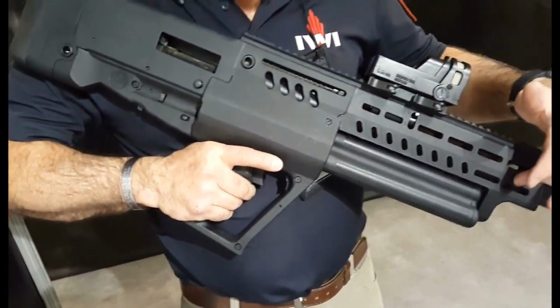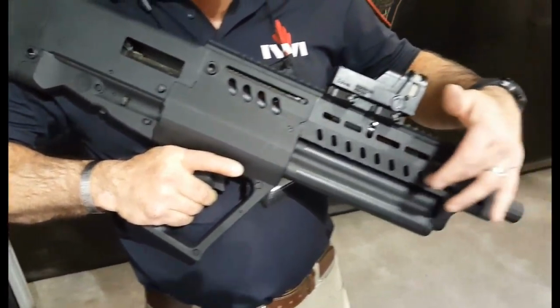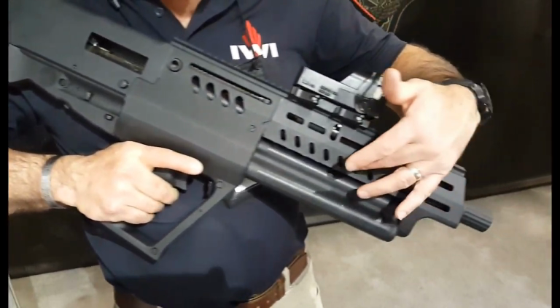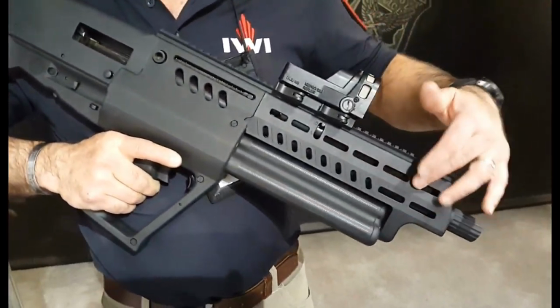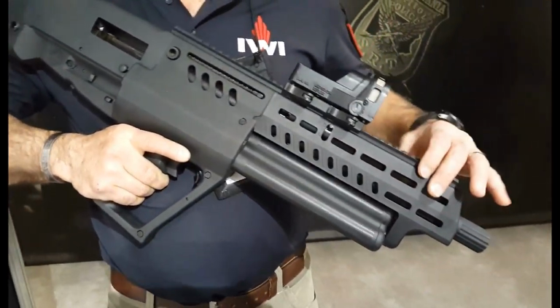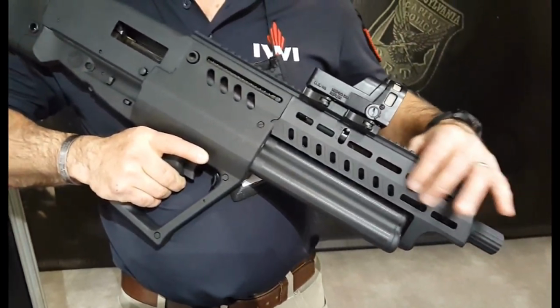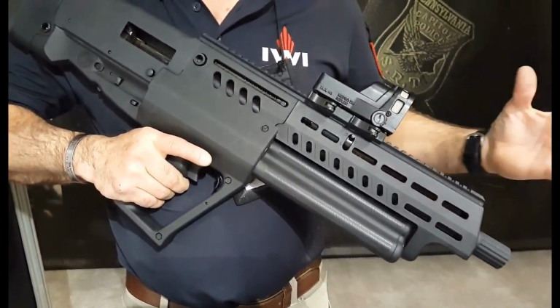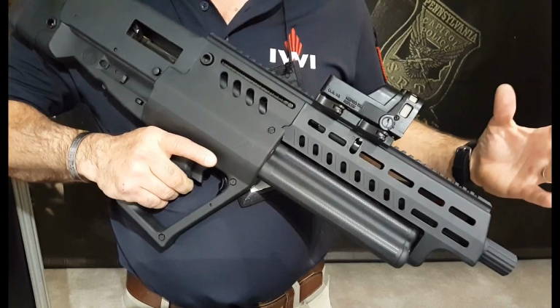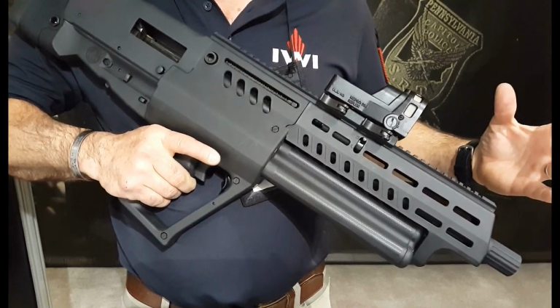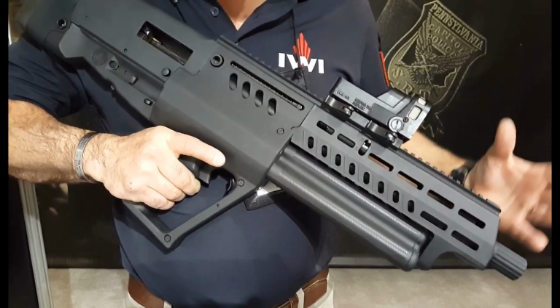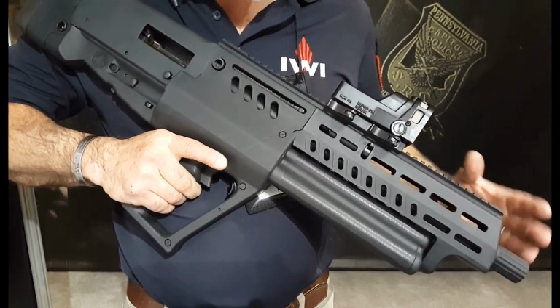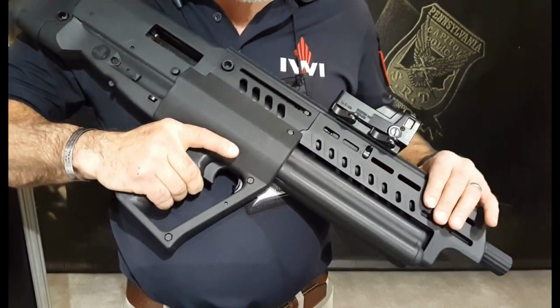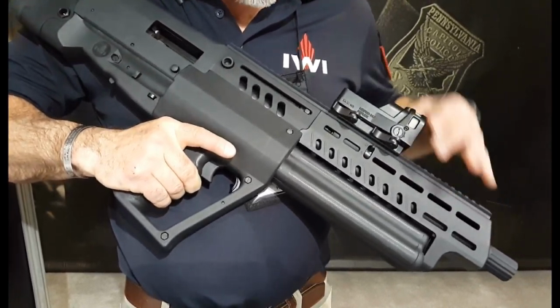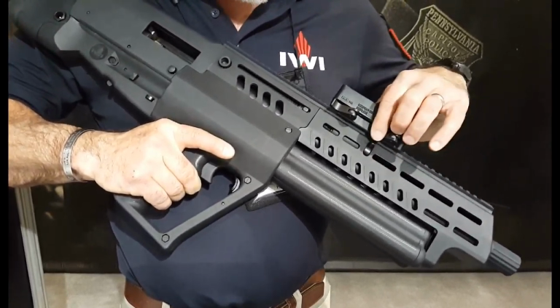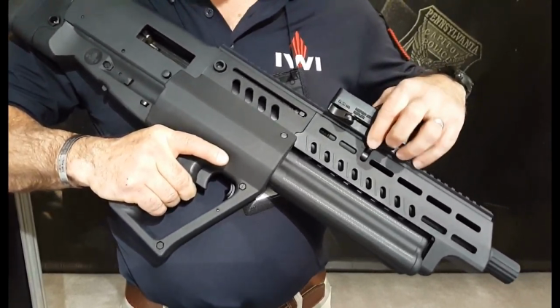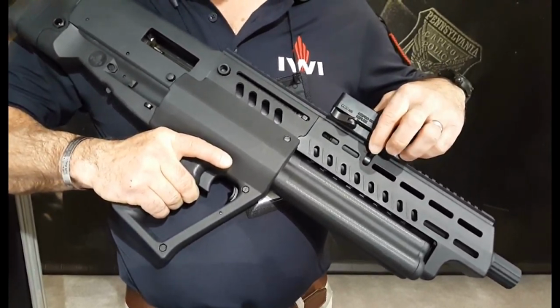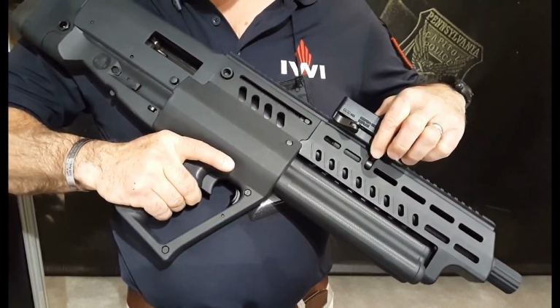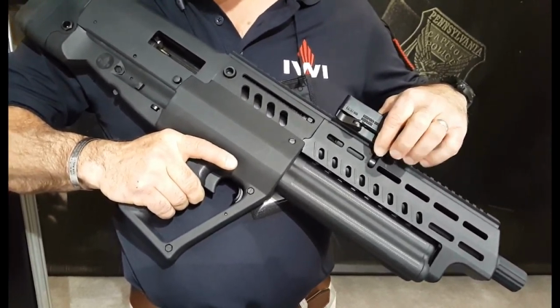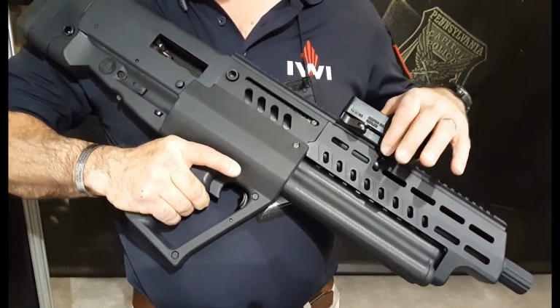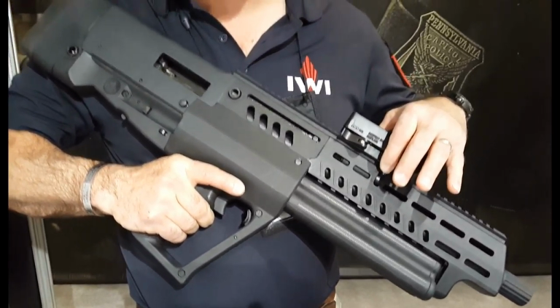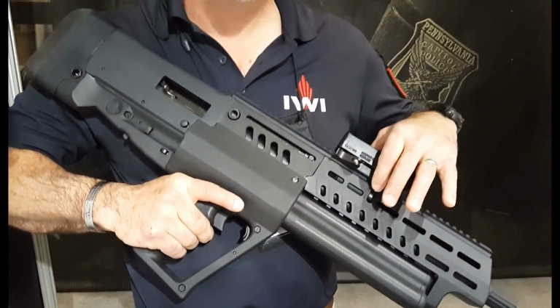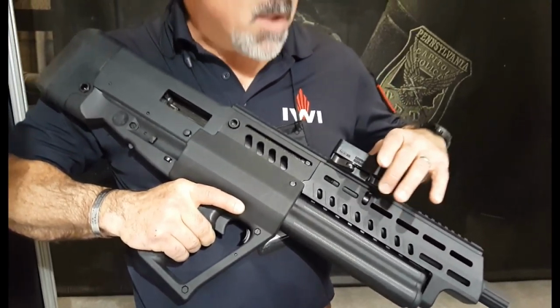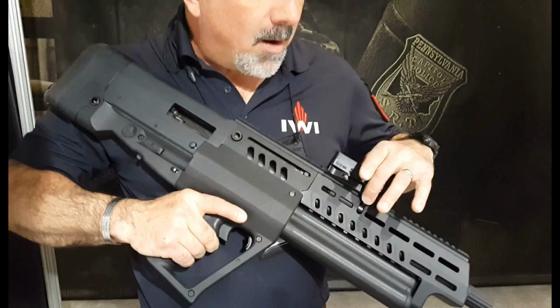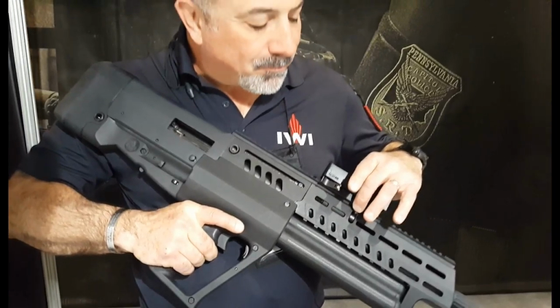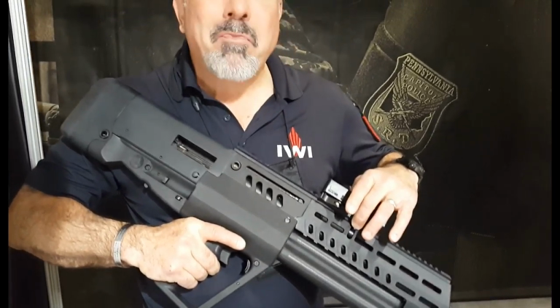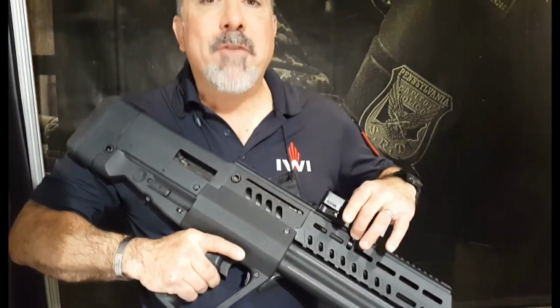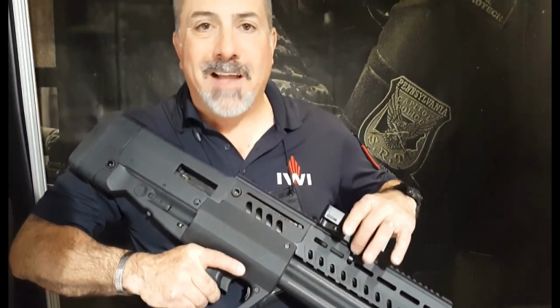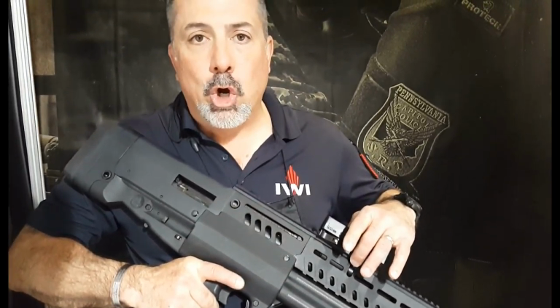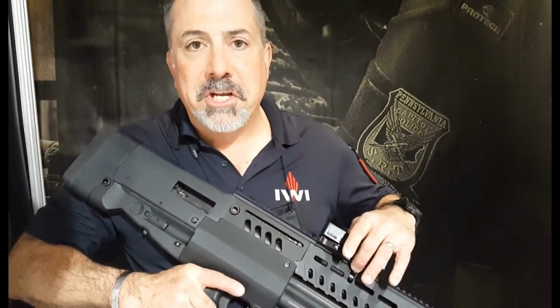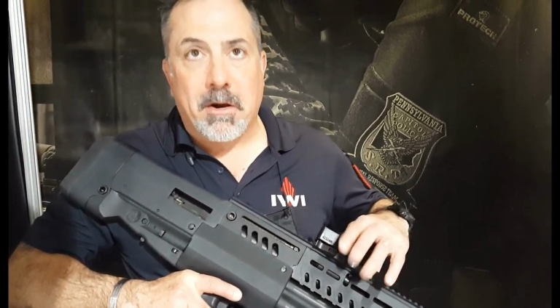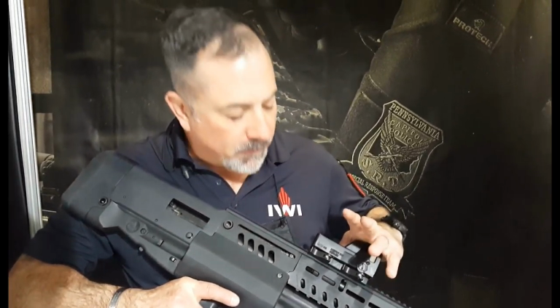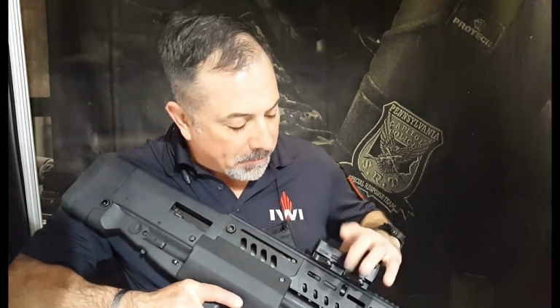As you come back, it has M-LOK rails, so you can attach whatever you want on the sides. There's also a gas regulator here, depending on if you're firing heavy or light loads — marked H and L. It's very simple.